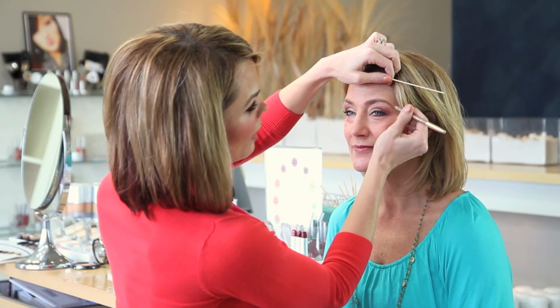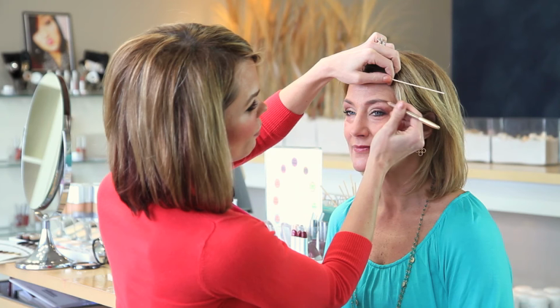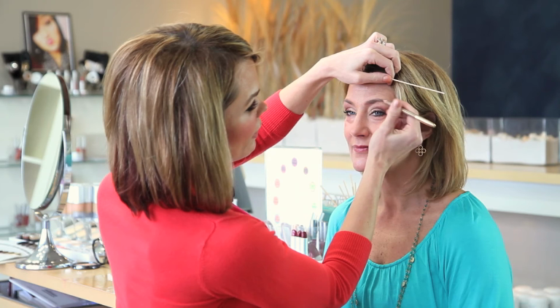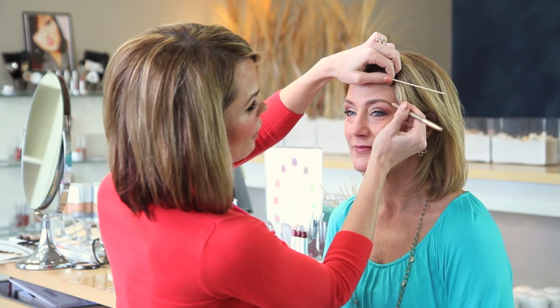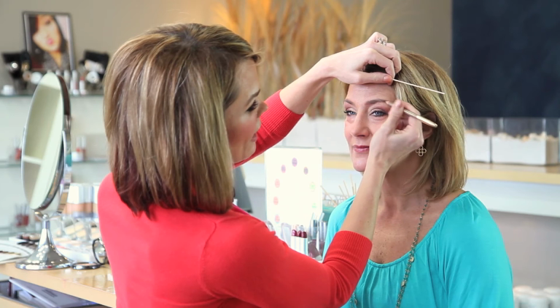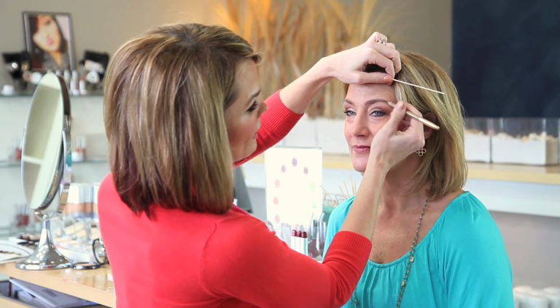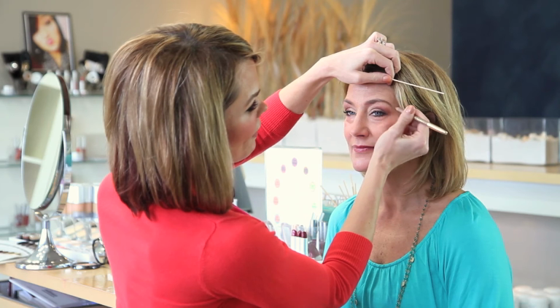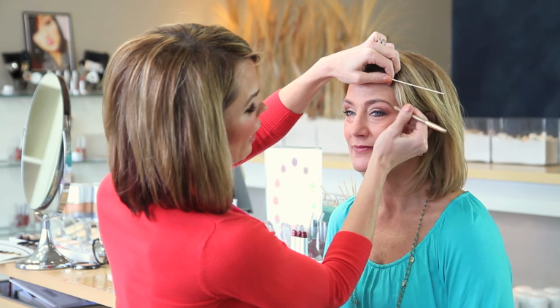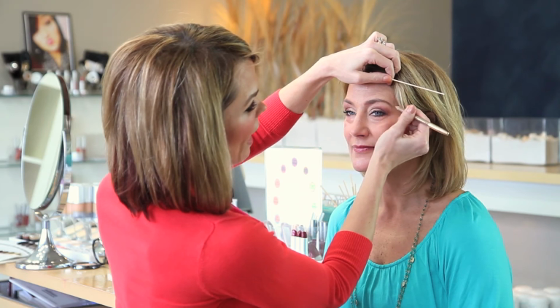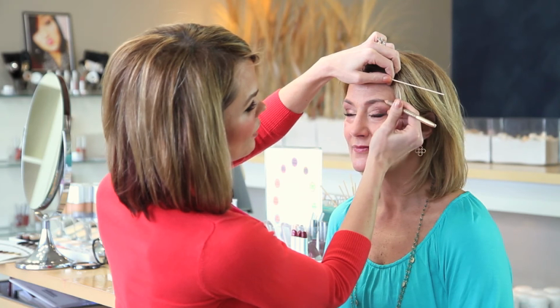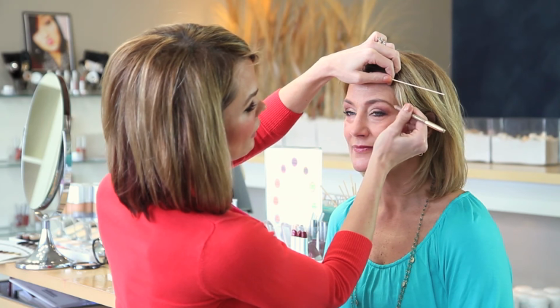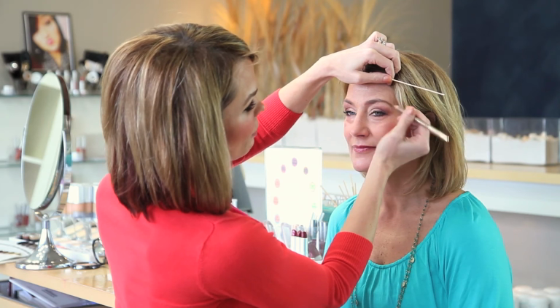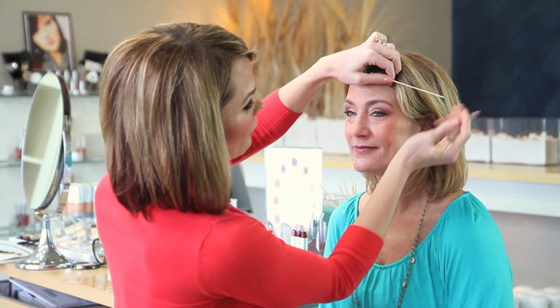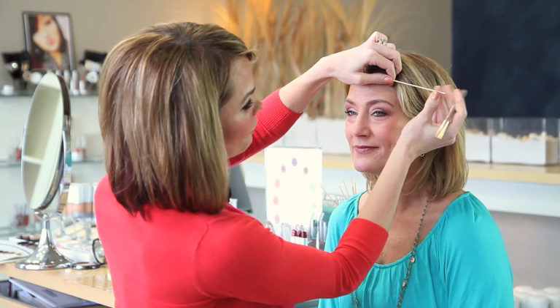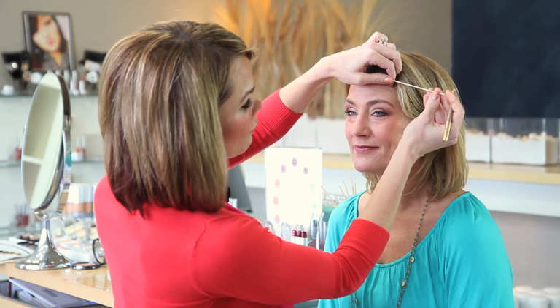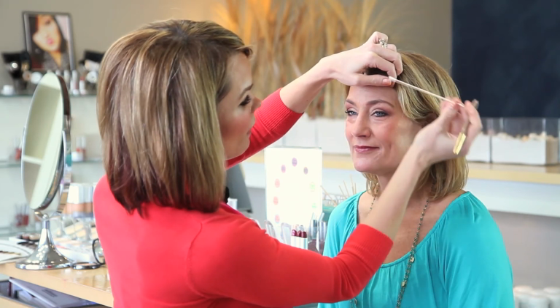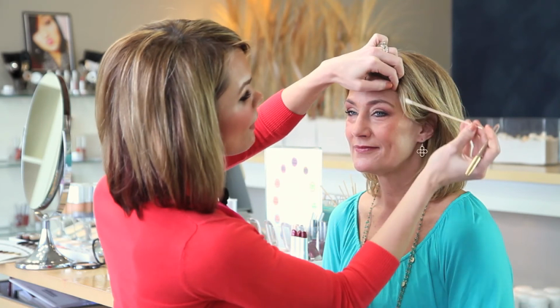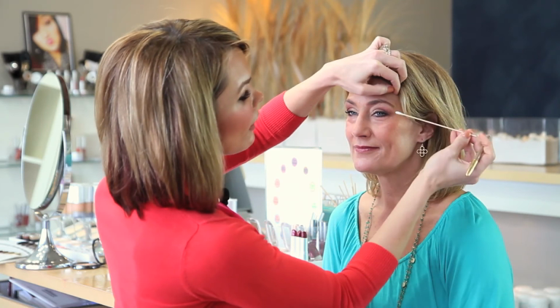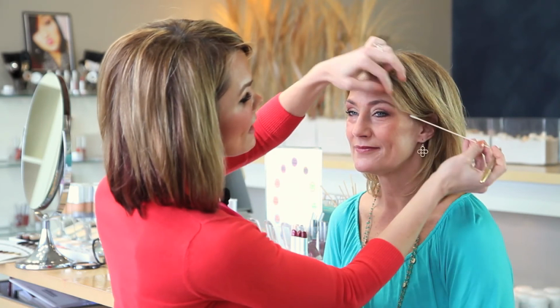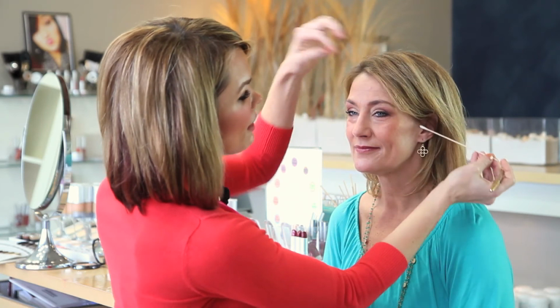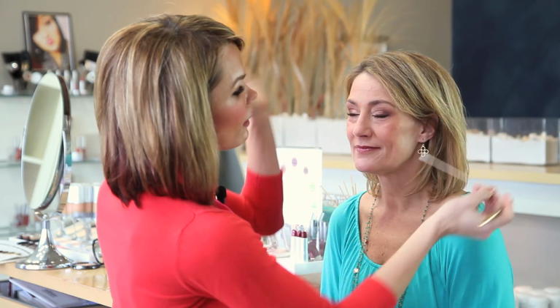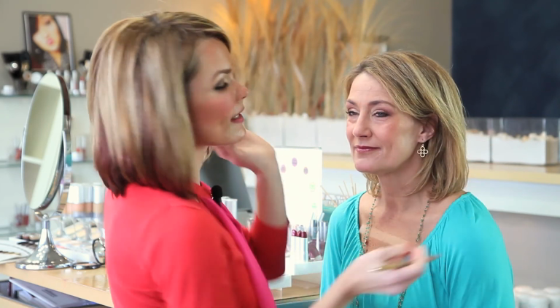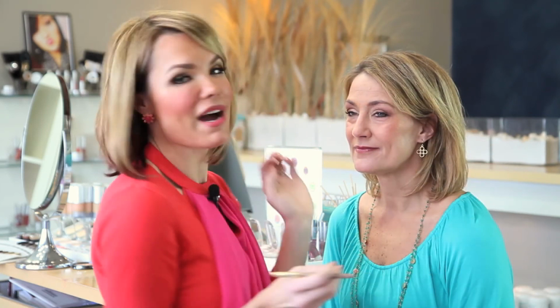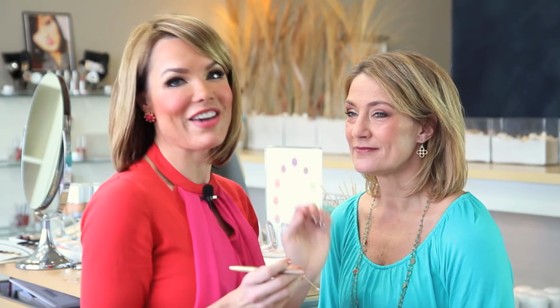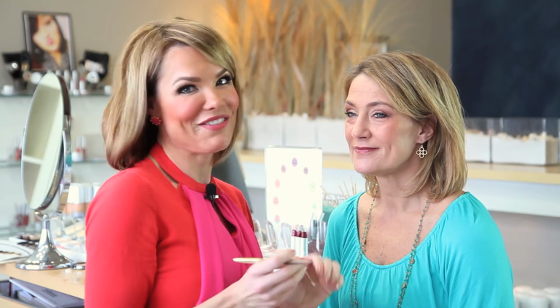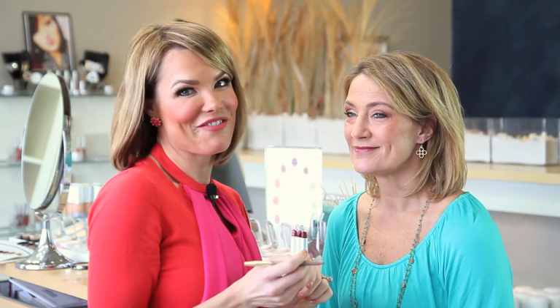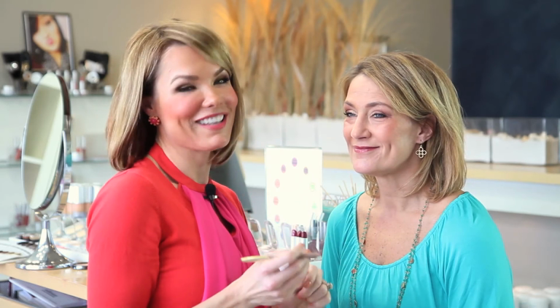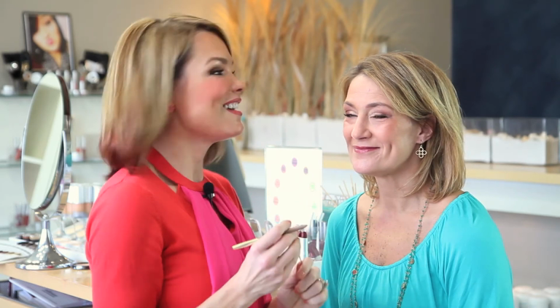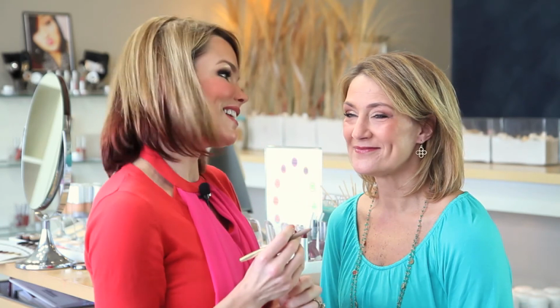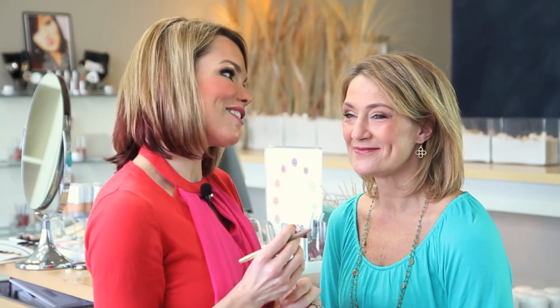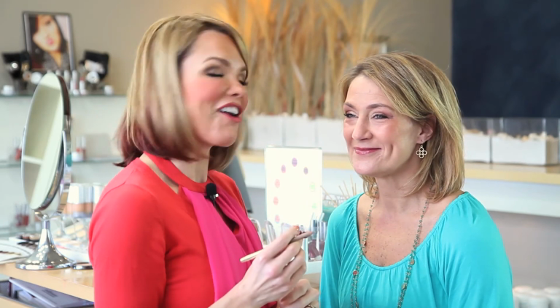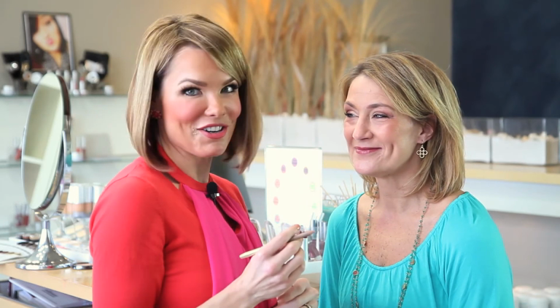So we're going to go ahead and extend the brow out just a little bit. And then last but not least, my very favorite — it is our arch.